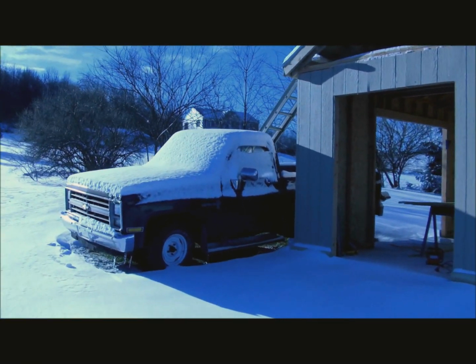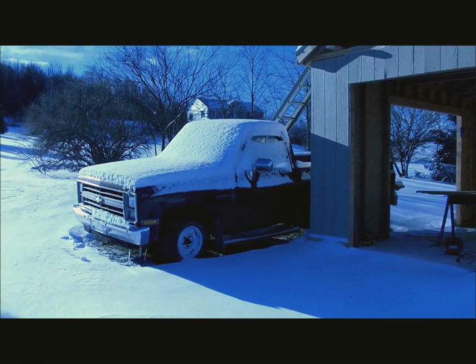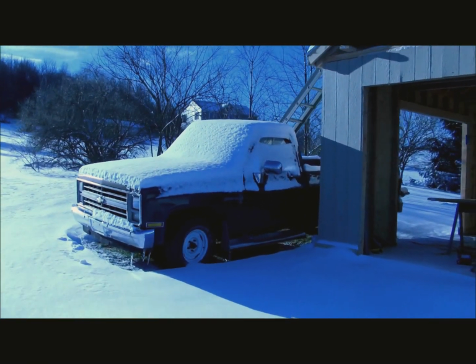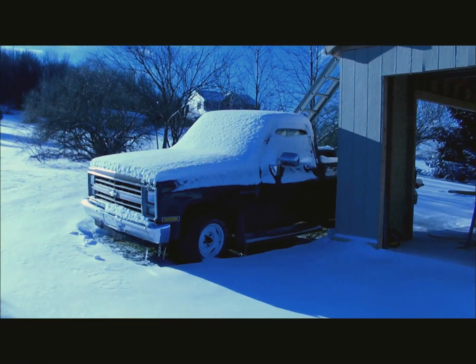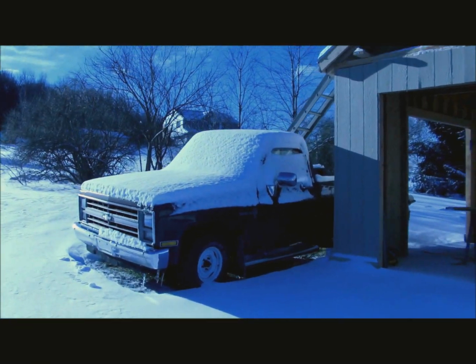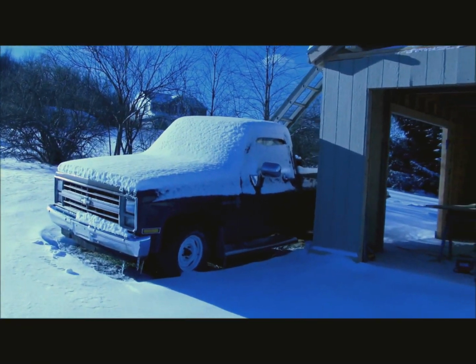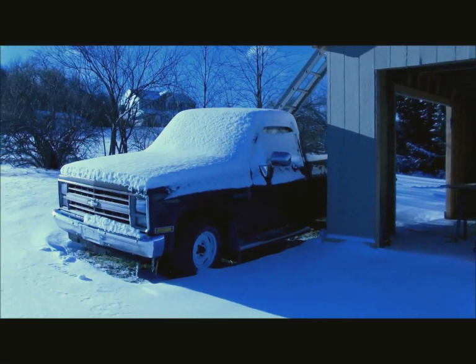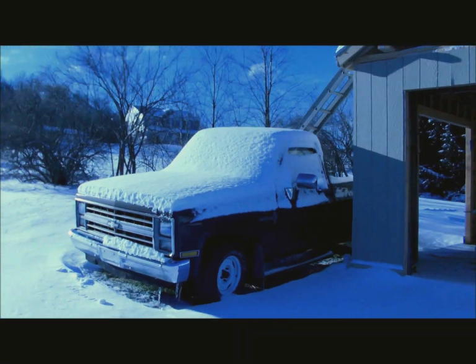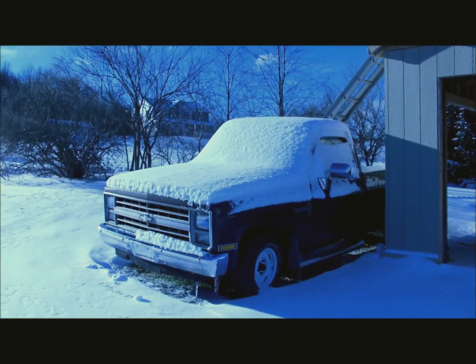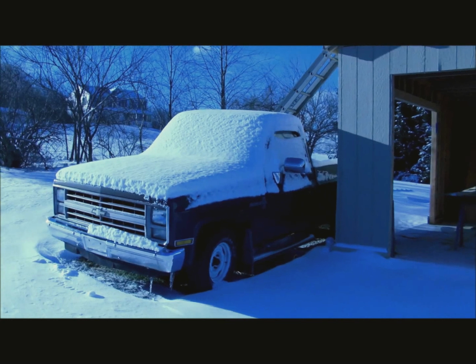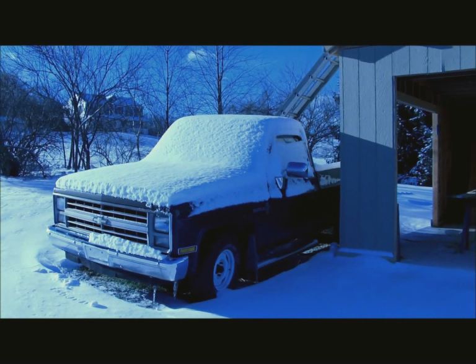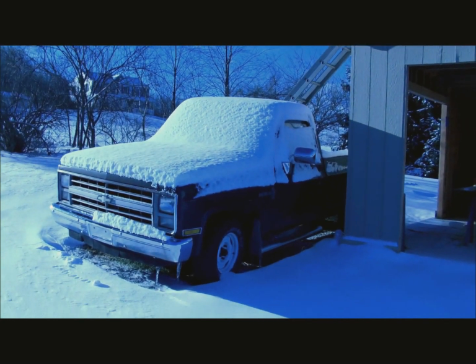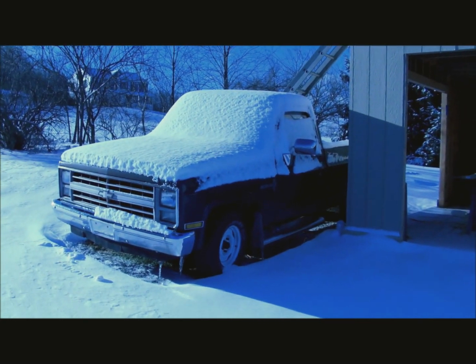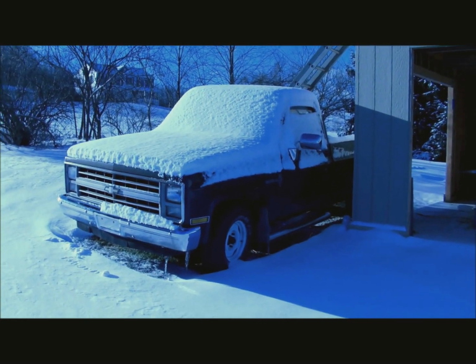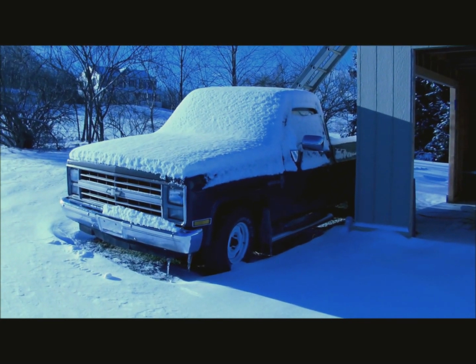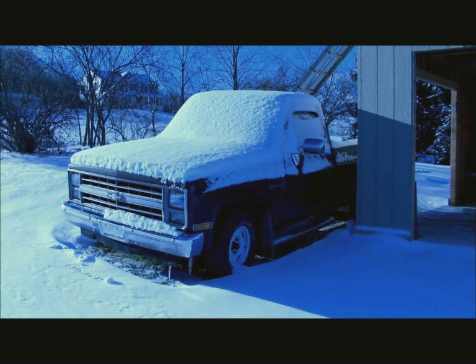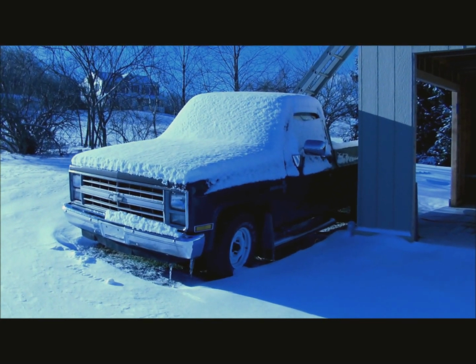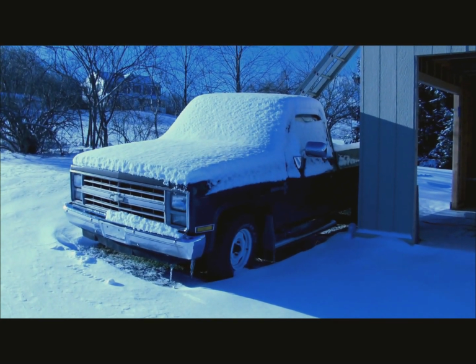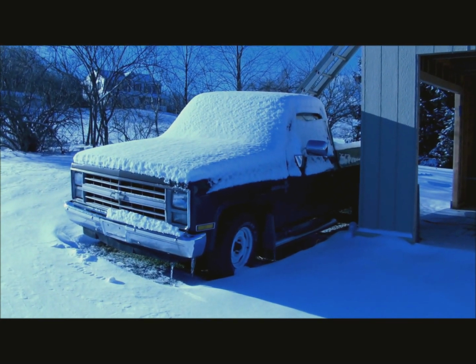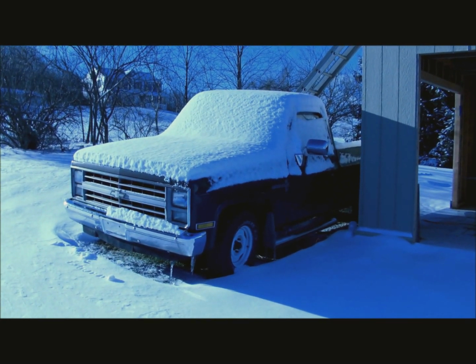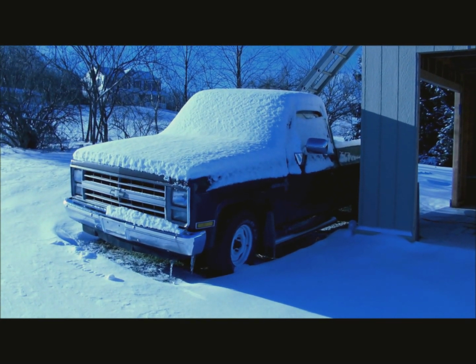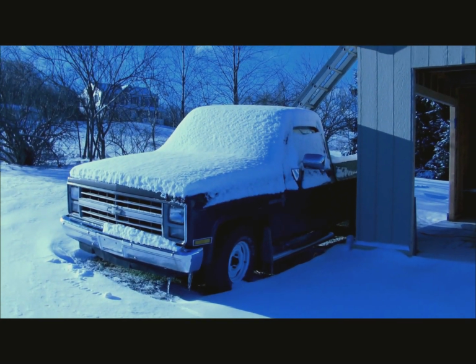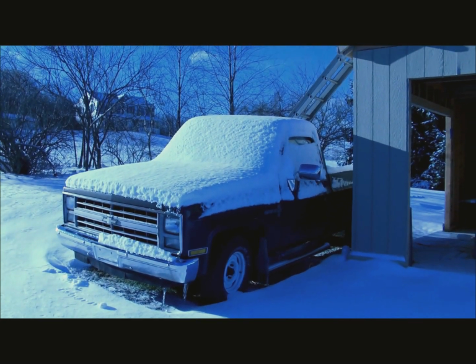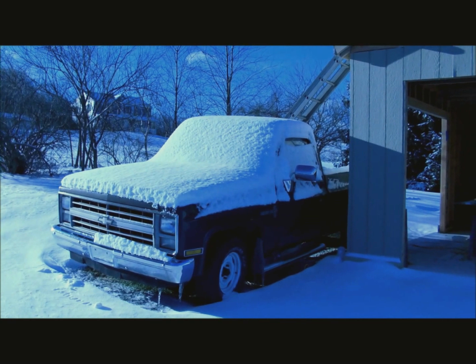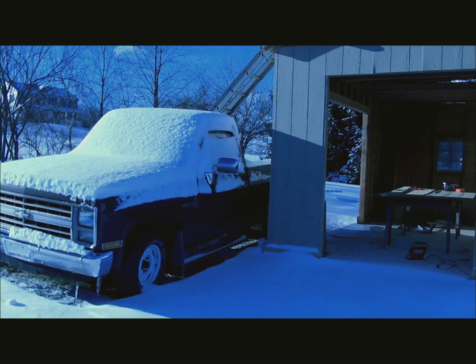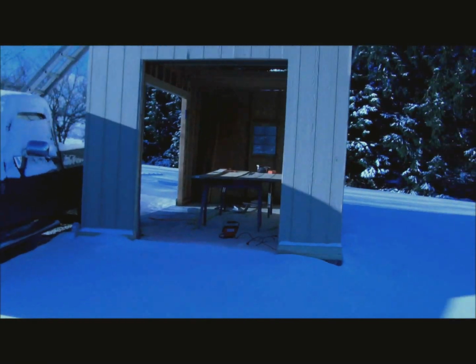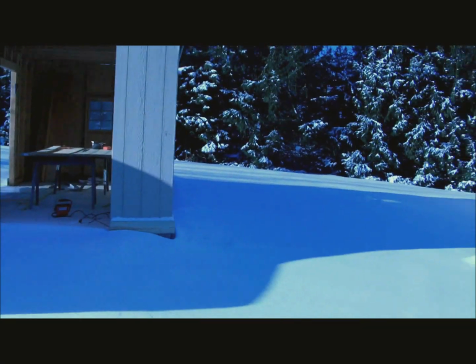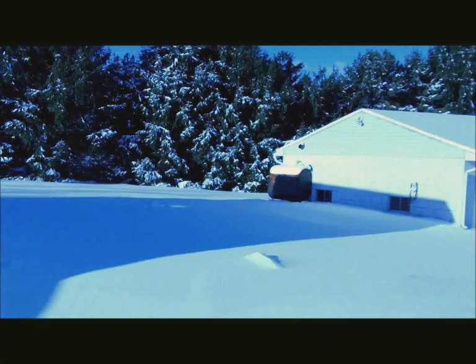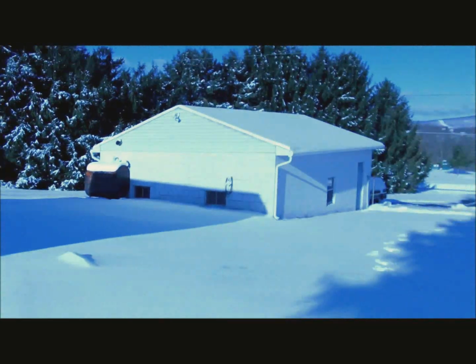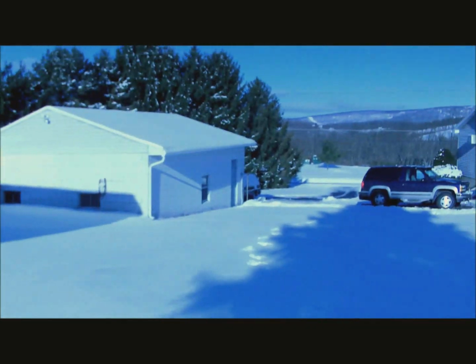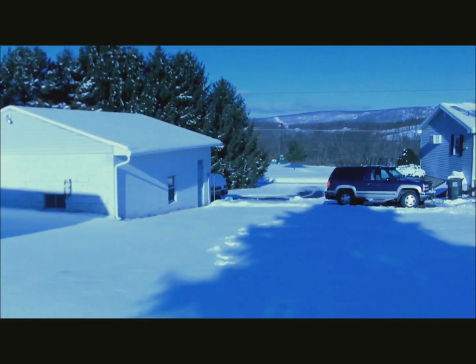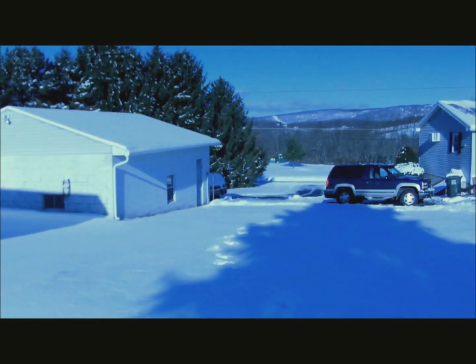I walked out to the truck this morning — got to take it out to get some lumber — and this looks like it would be a cold start if anything was ever a cold start. We got a little bit of snow yesterday.